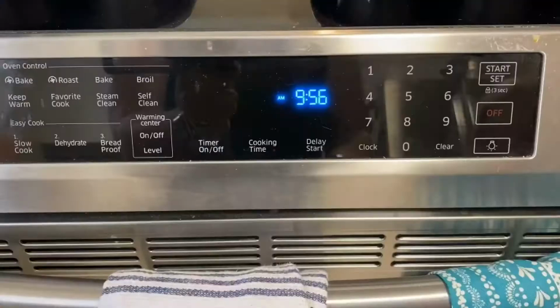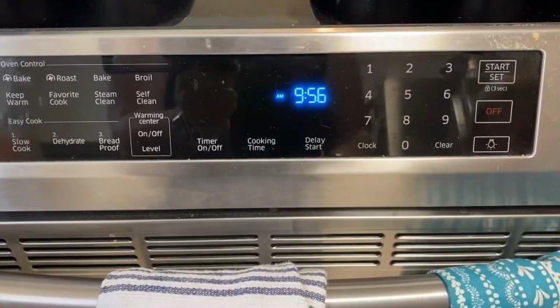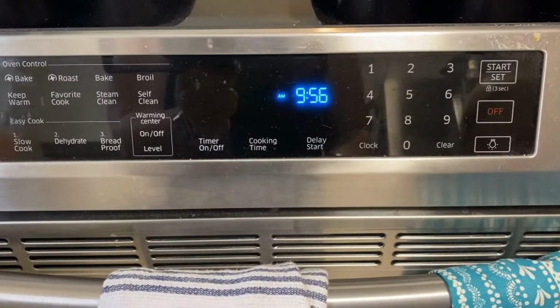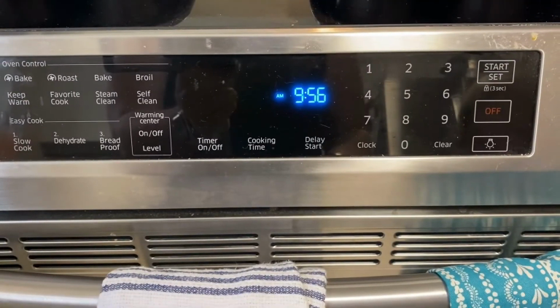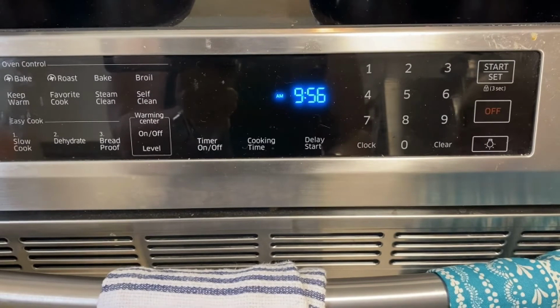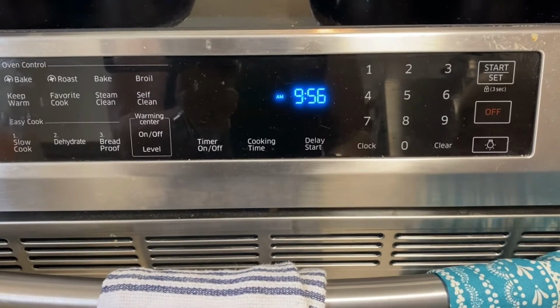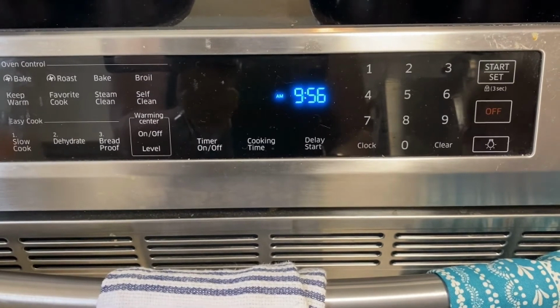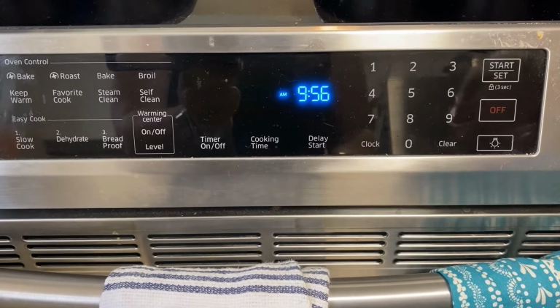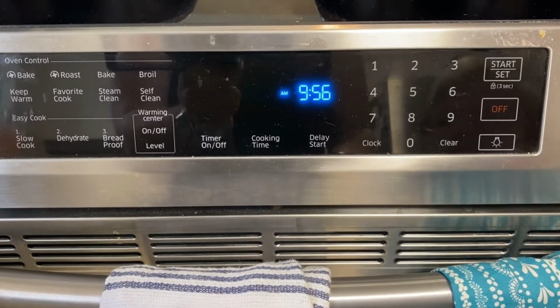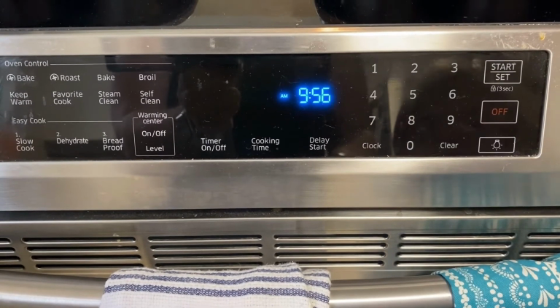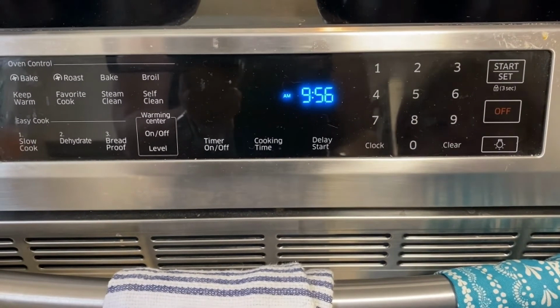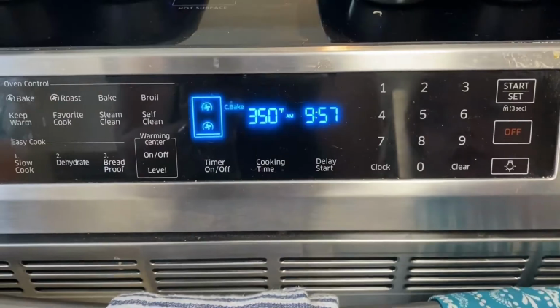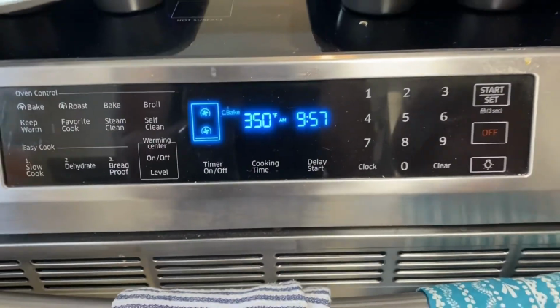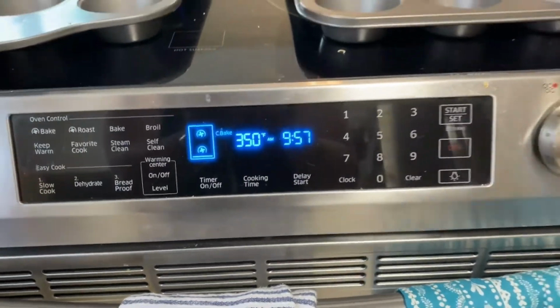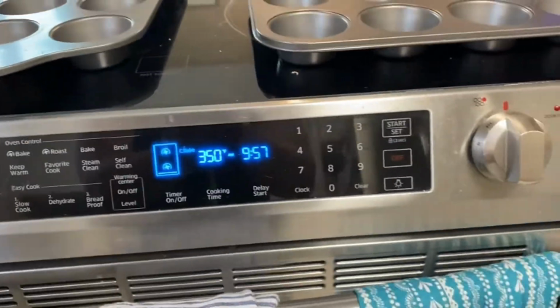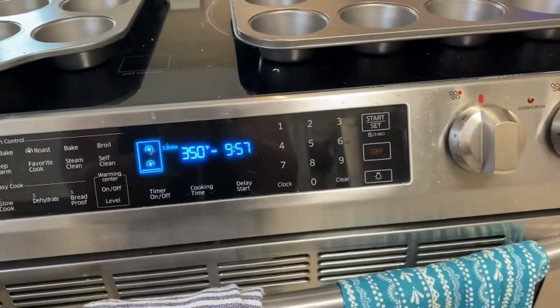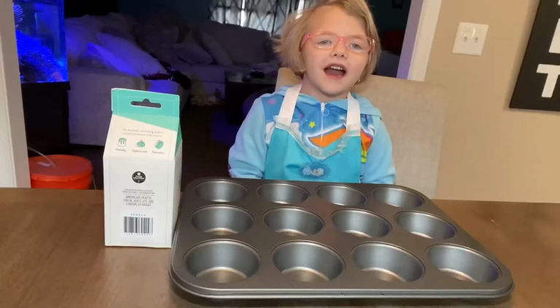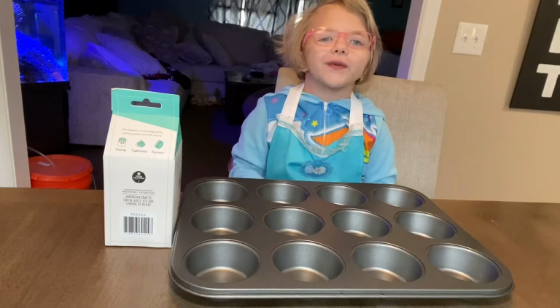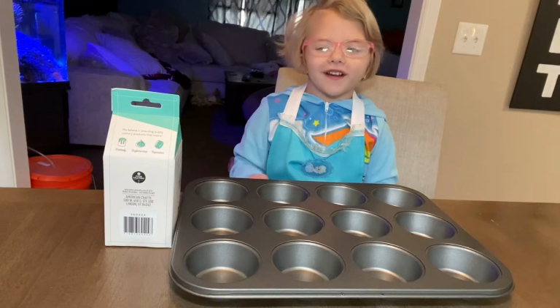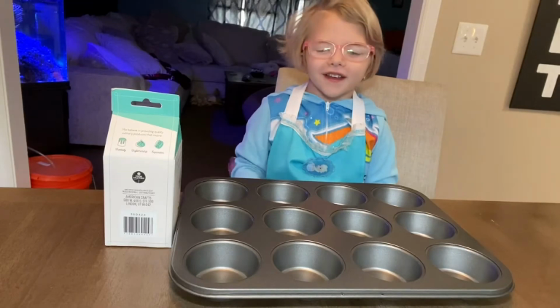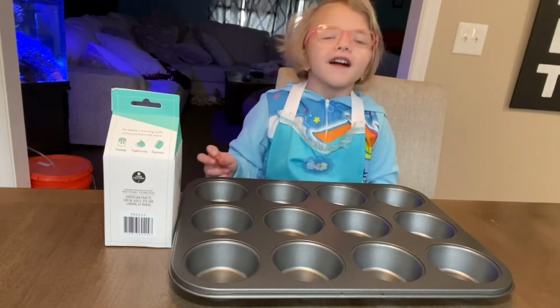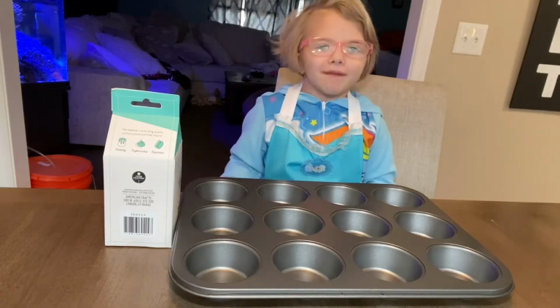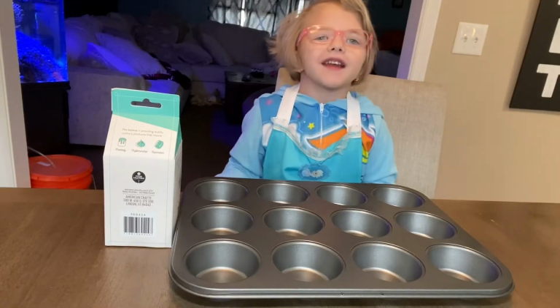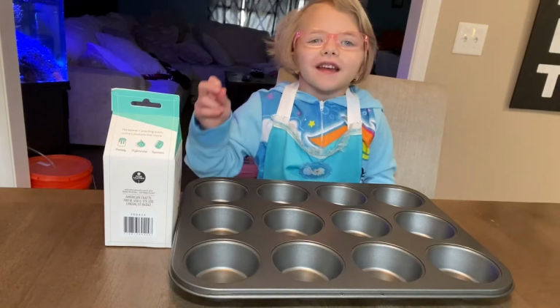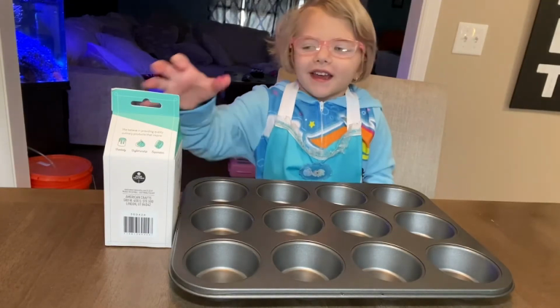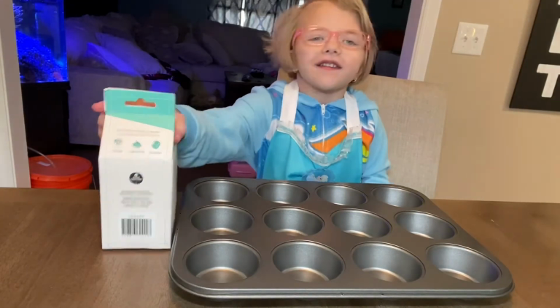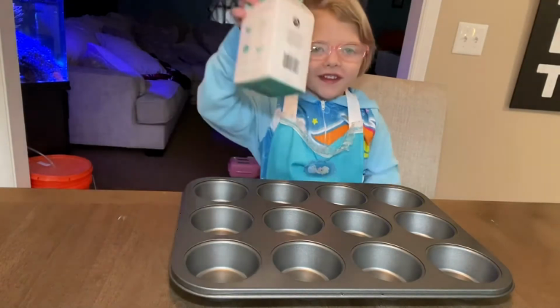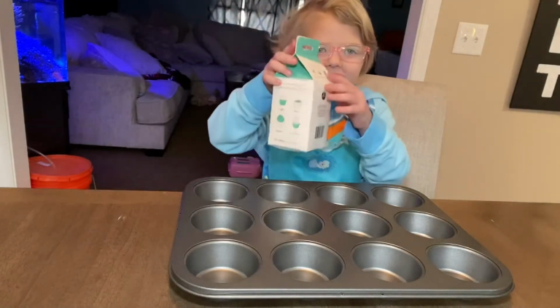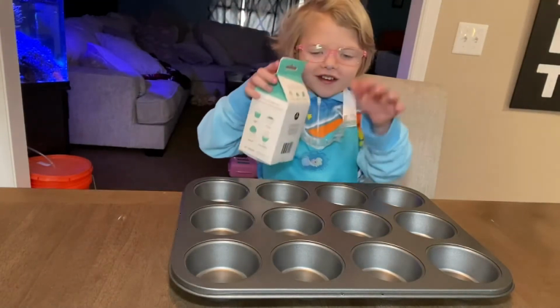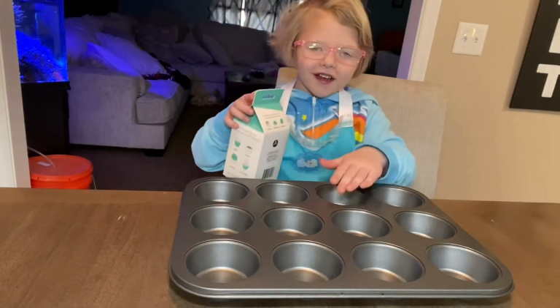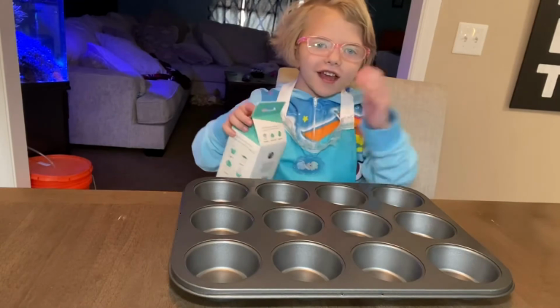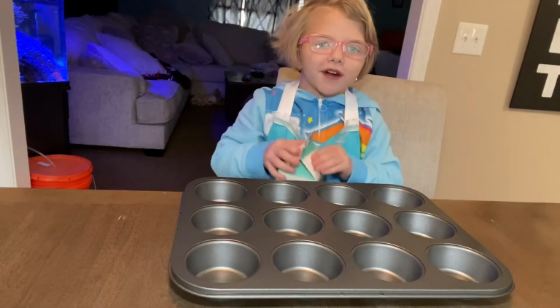Heat the oven at 350. Now we're going to make and put these on the cupcake wrapper.